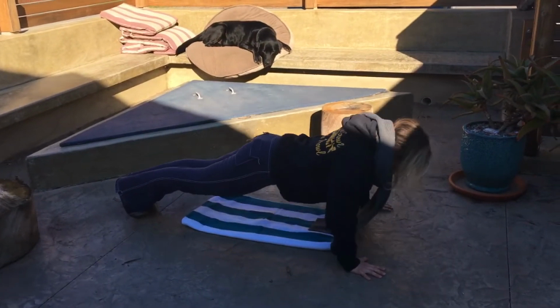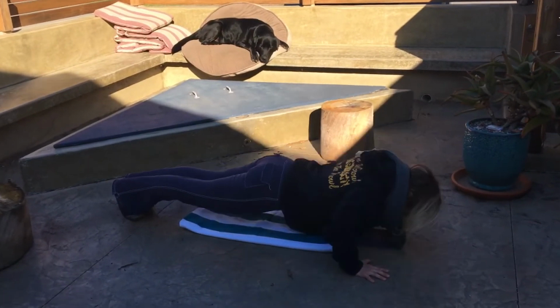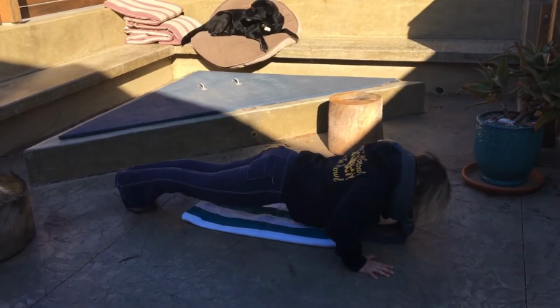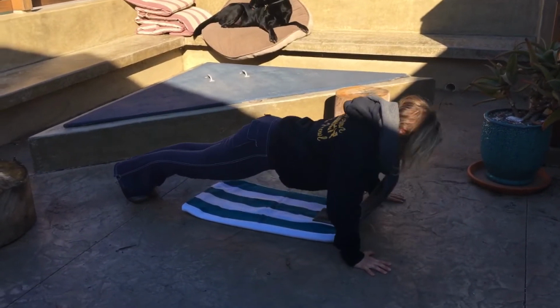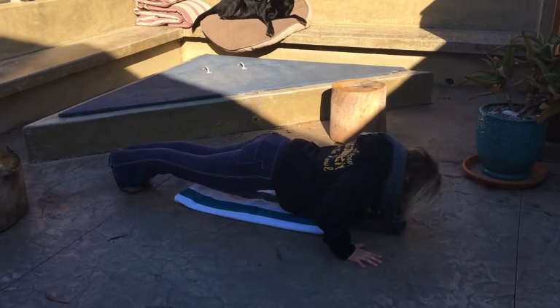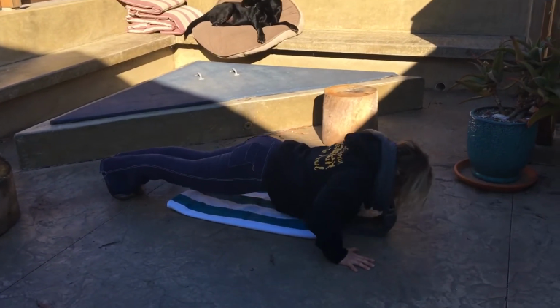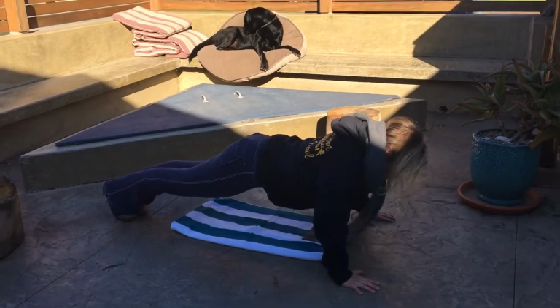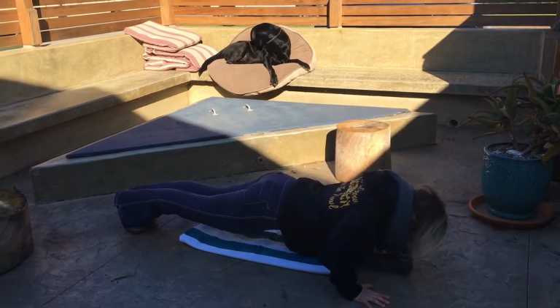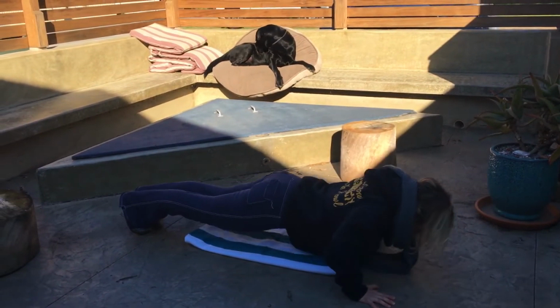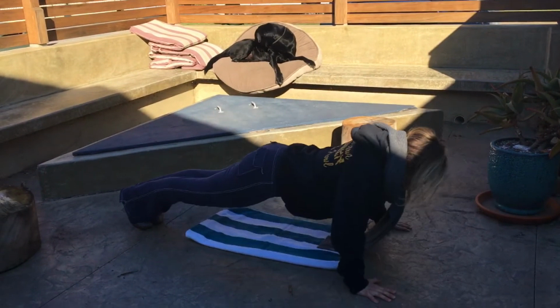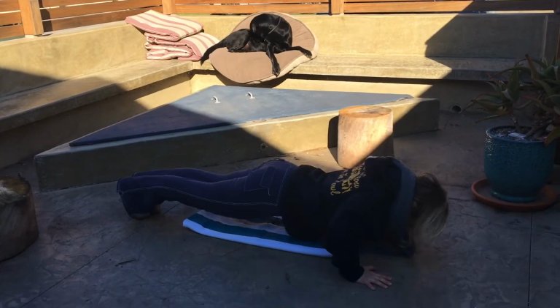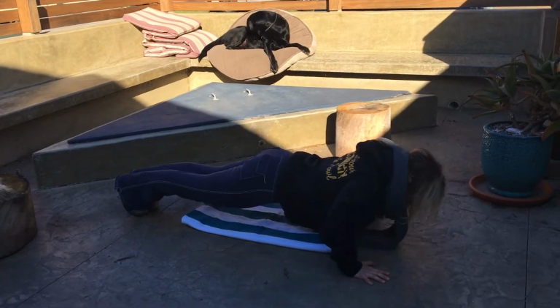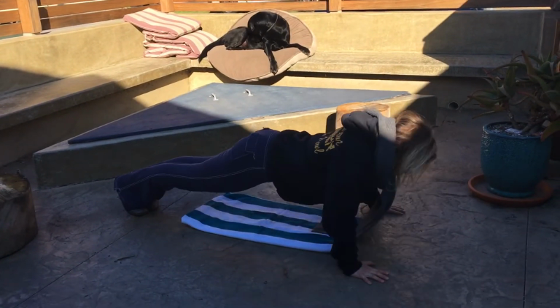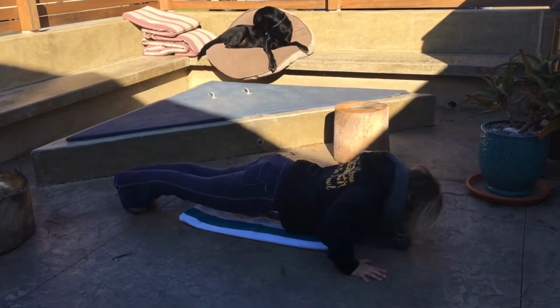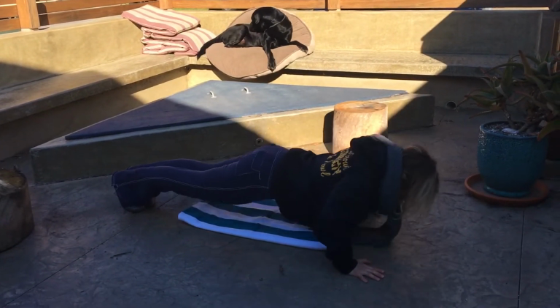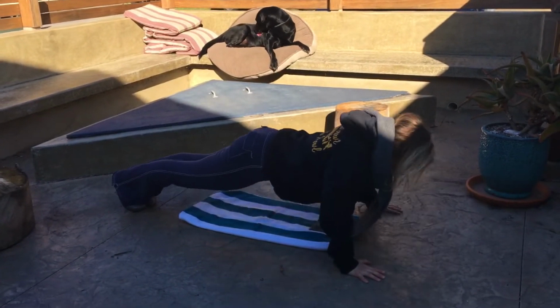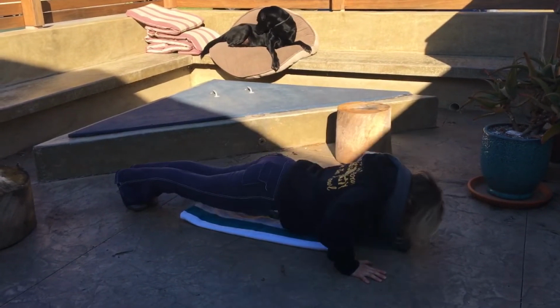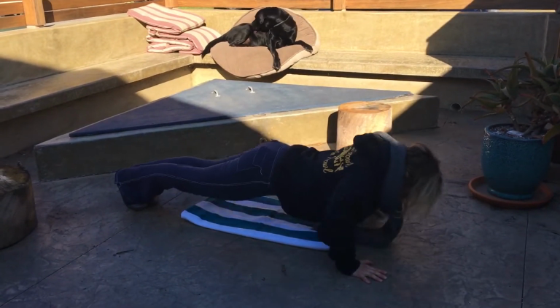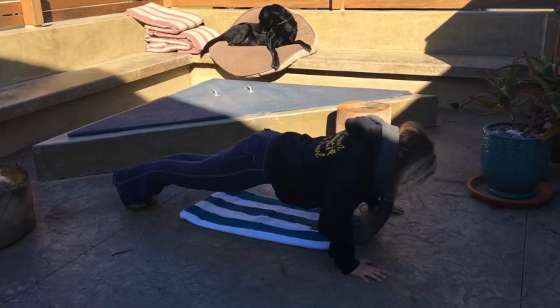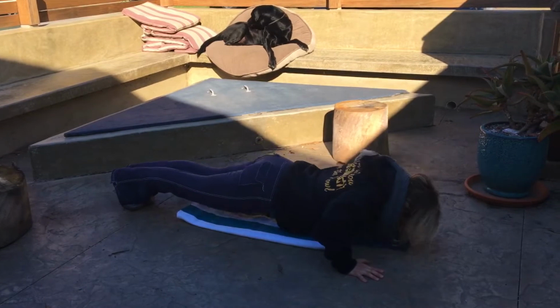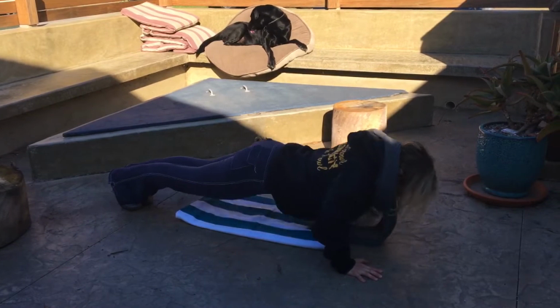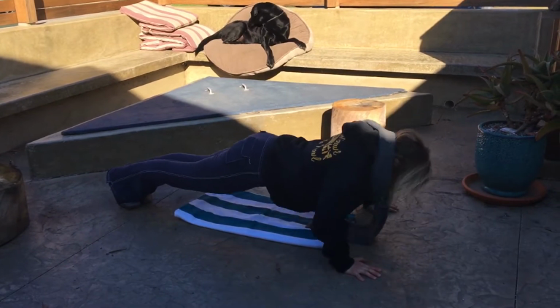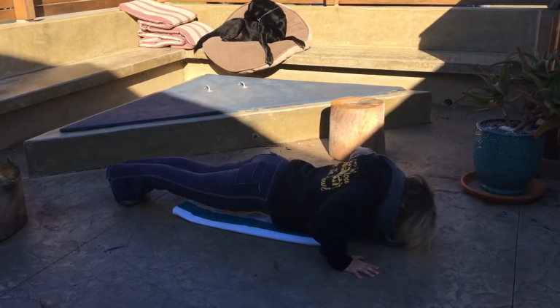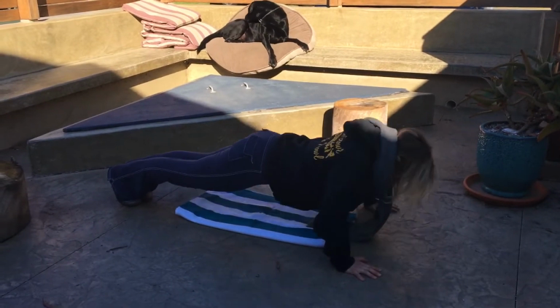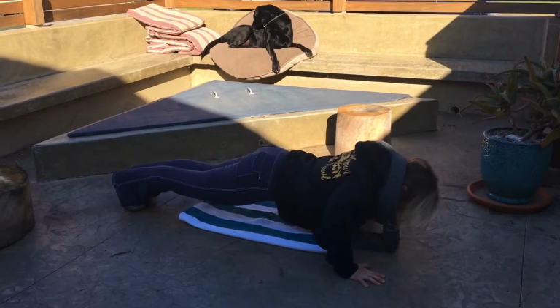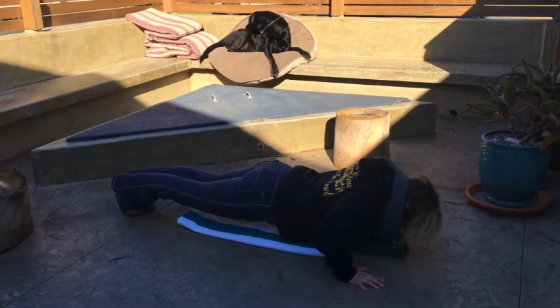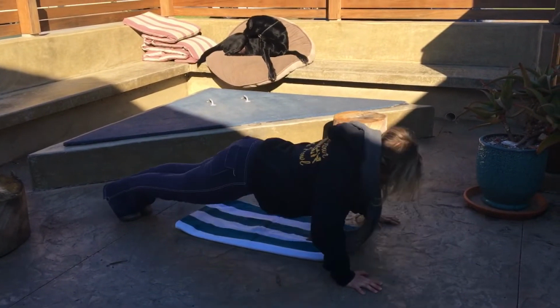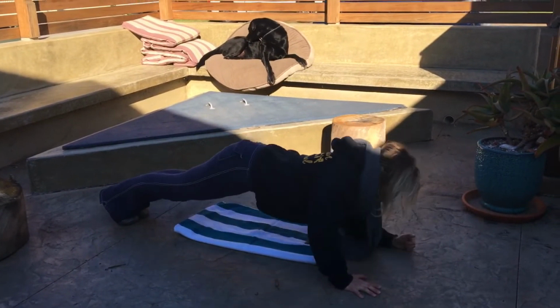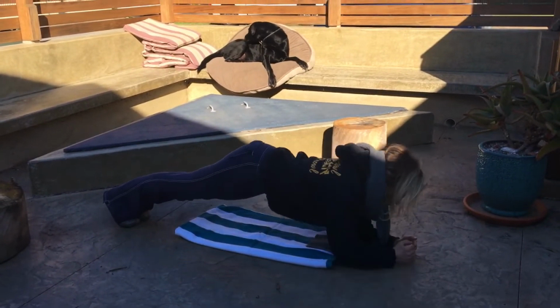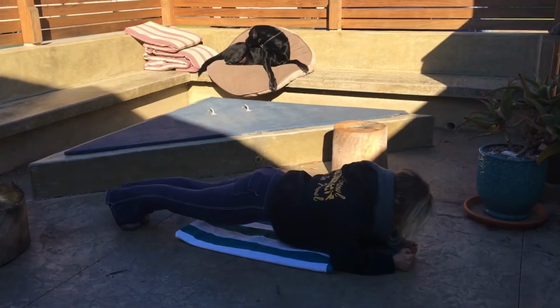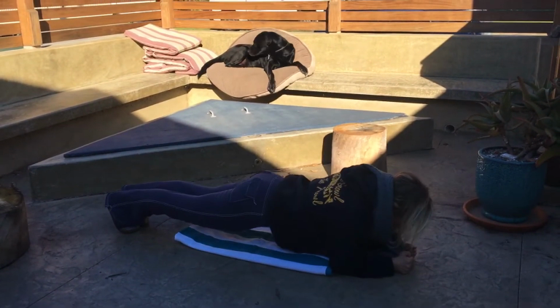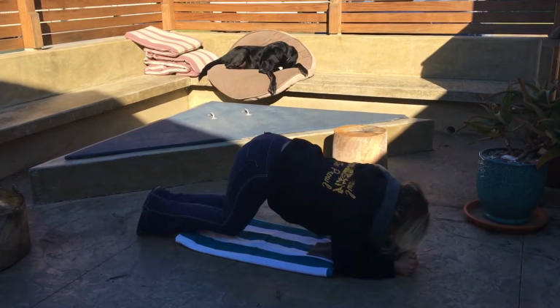So we're going to do ten of these. Now if you can't even do a push-up, no worries, just hold the stance. And if it bothers your wrists, go to your forearms, okay?